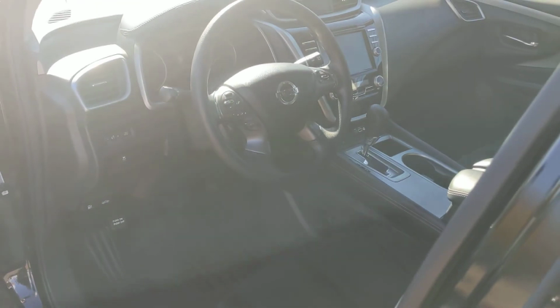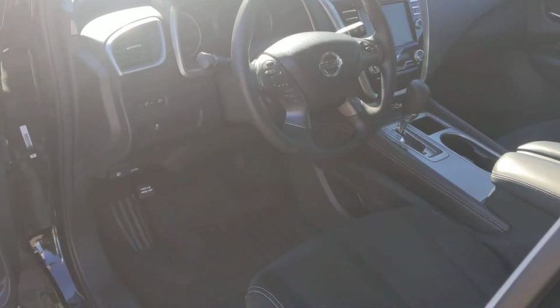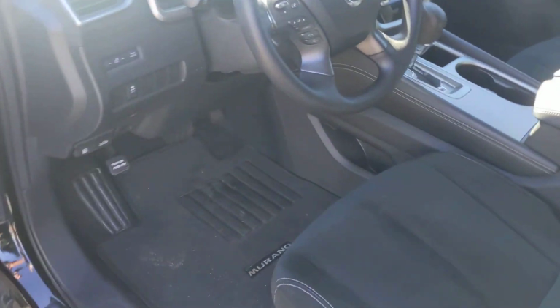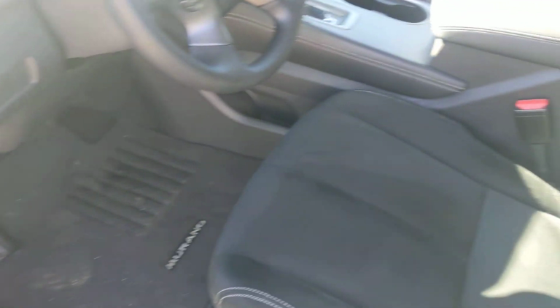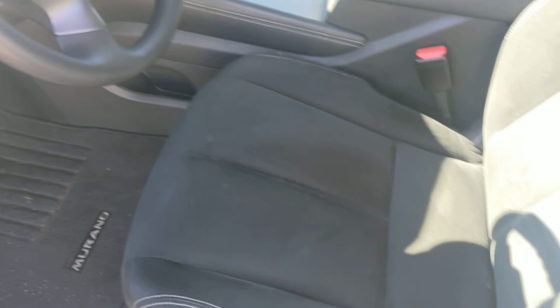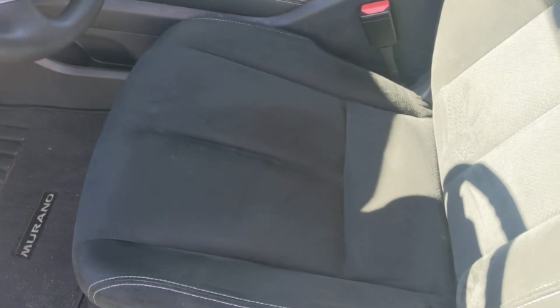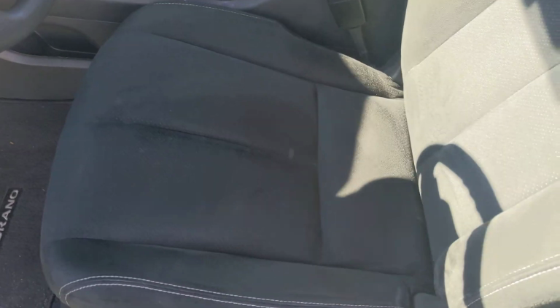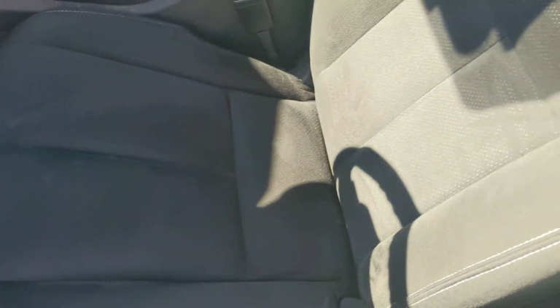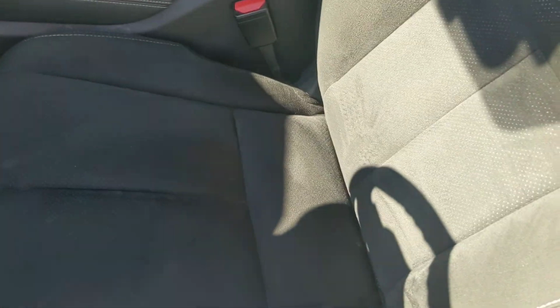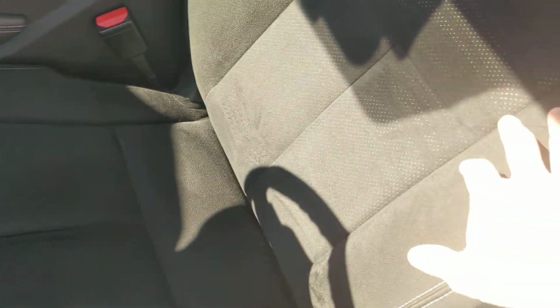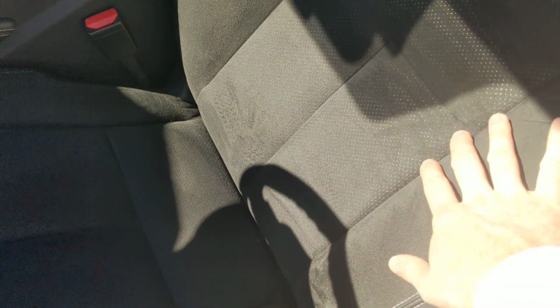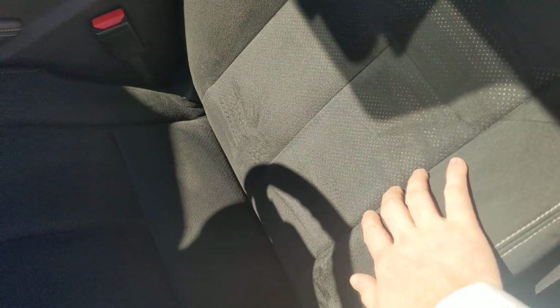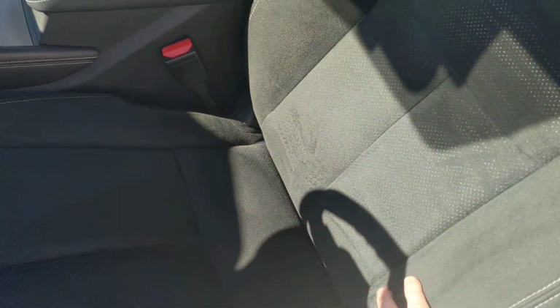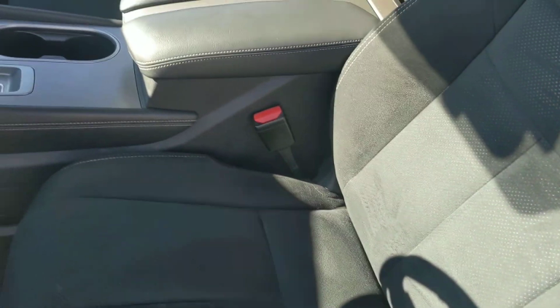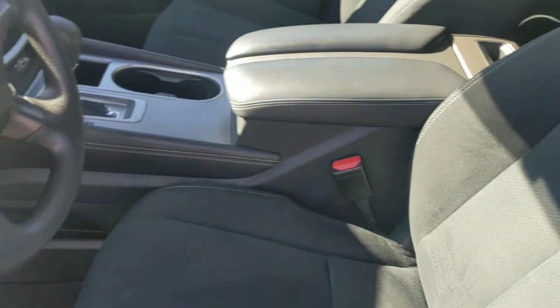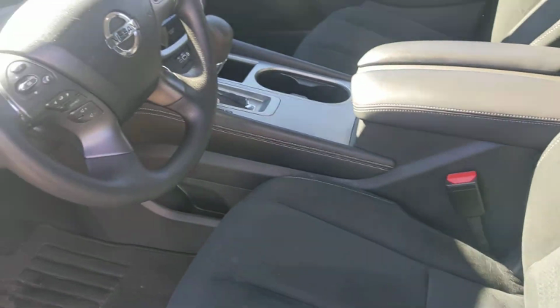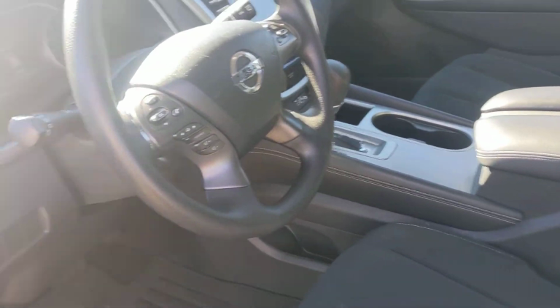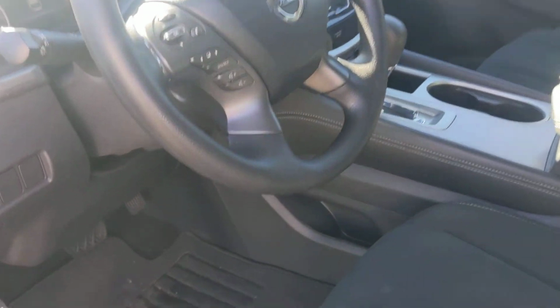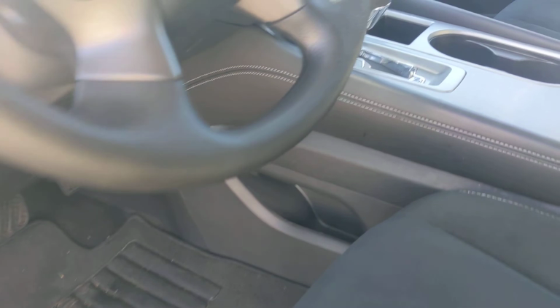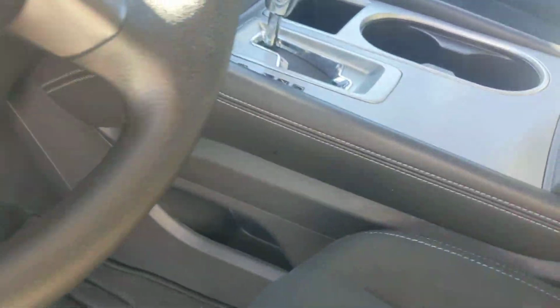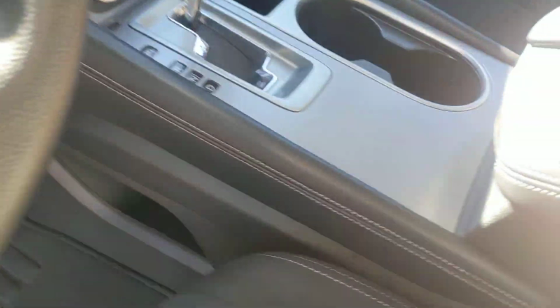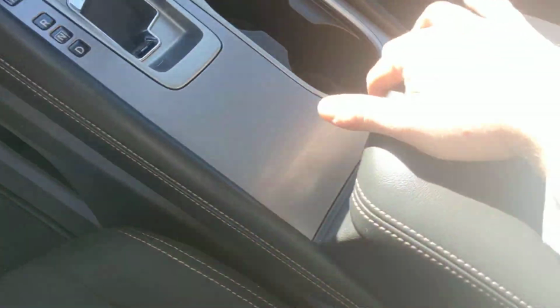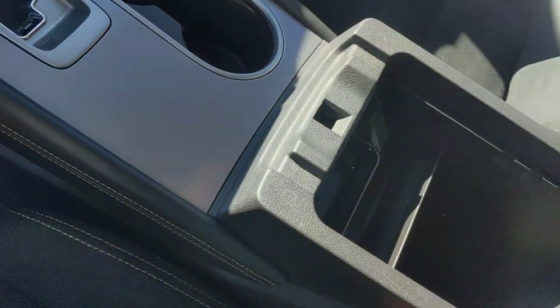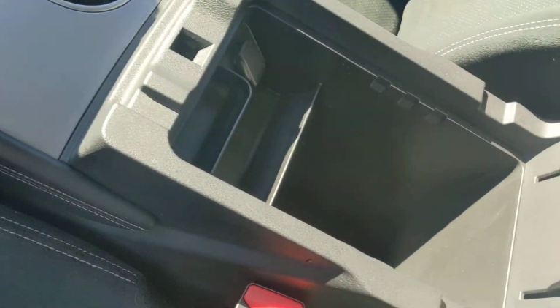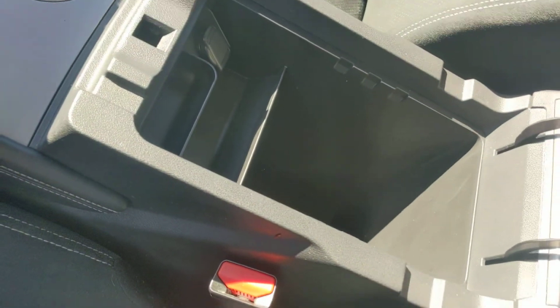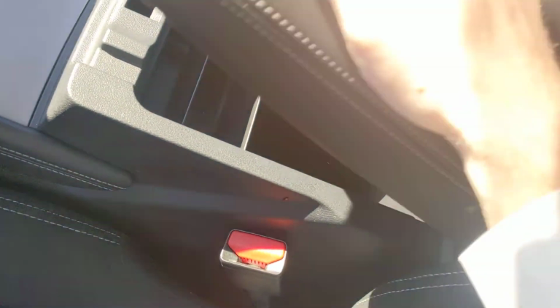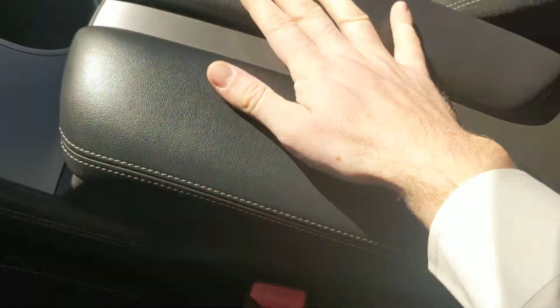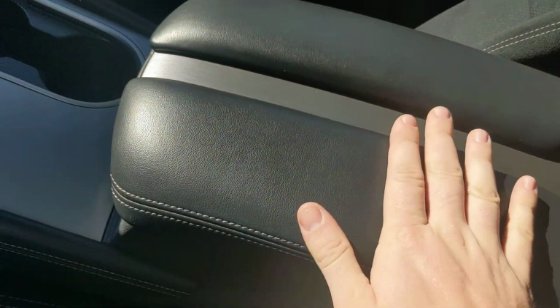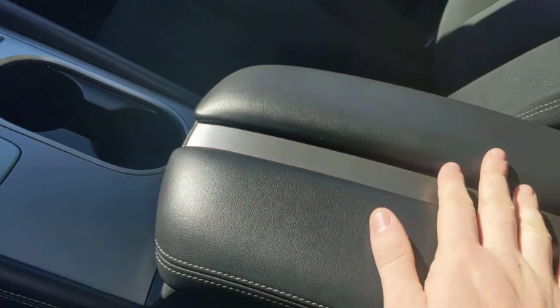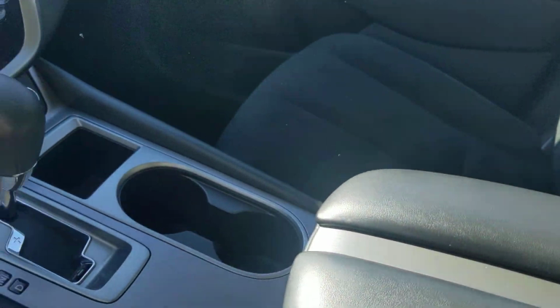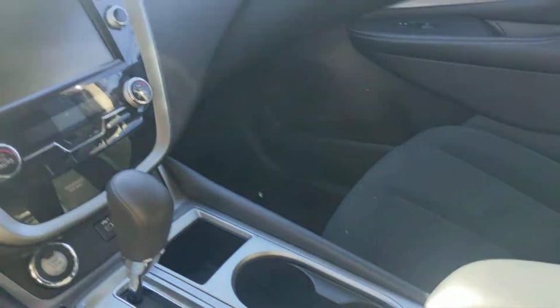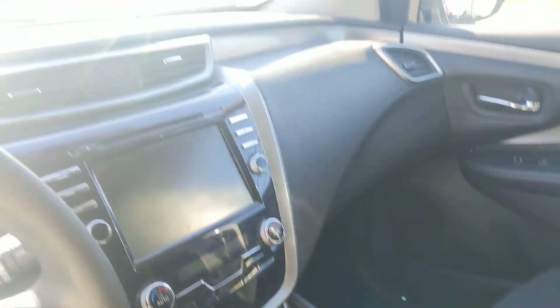Take a look at the inside here — nice roomy interior. The upgraded cloth here on the Murano is a really nice touch. Nice big center console with the dual rests here.